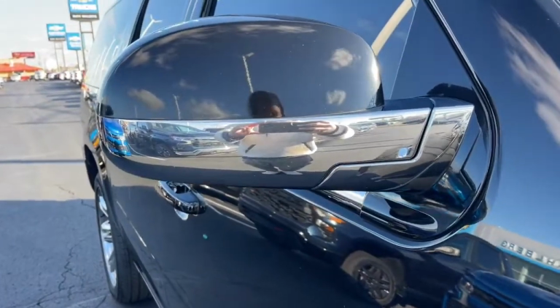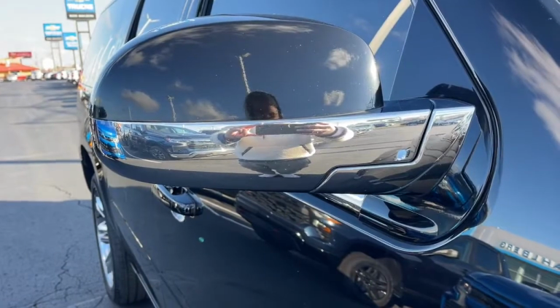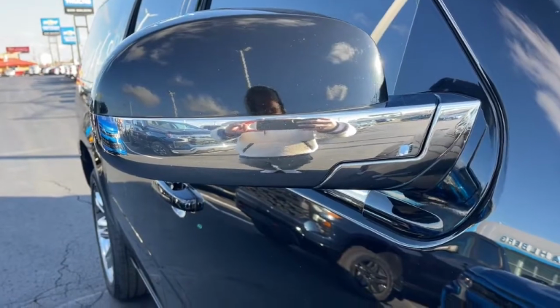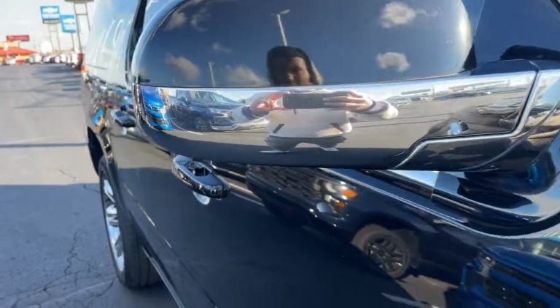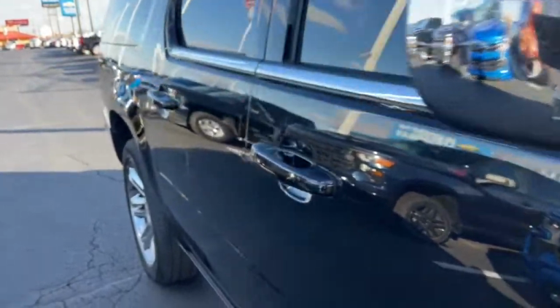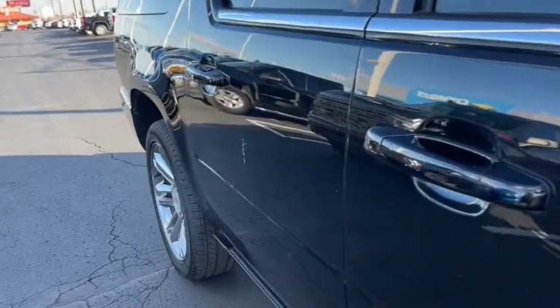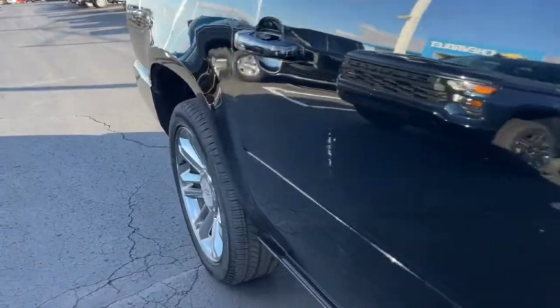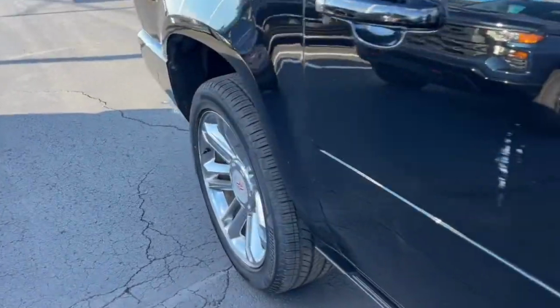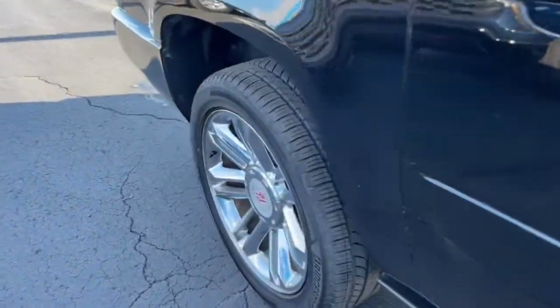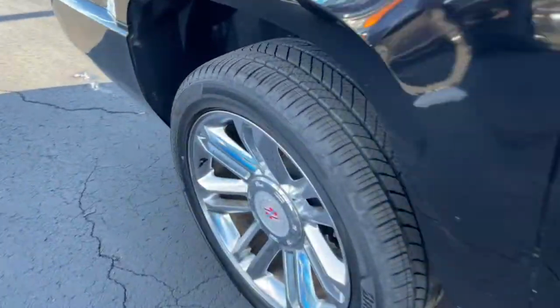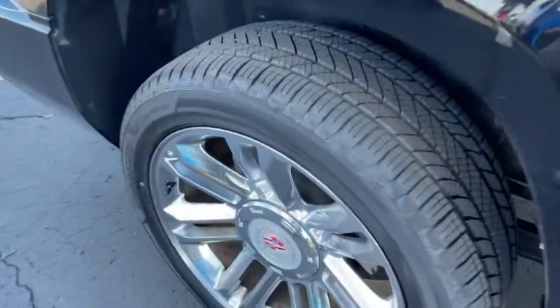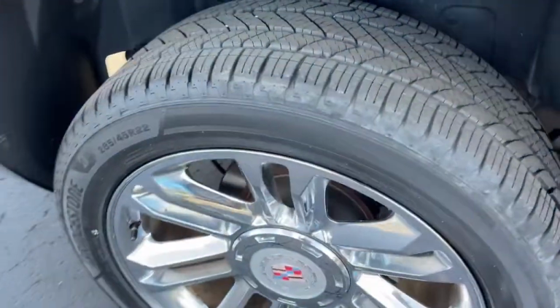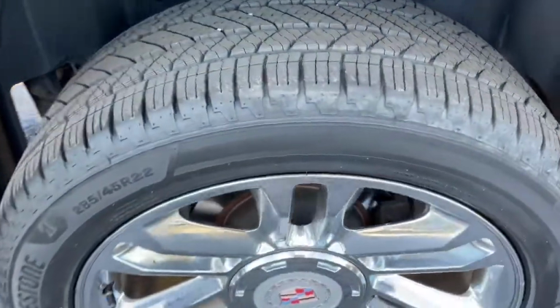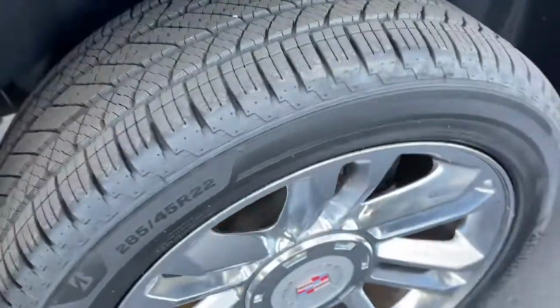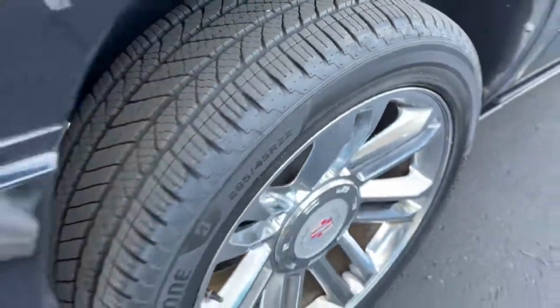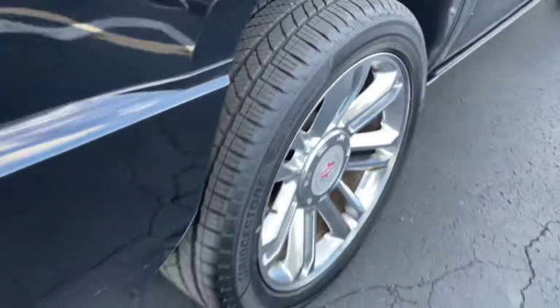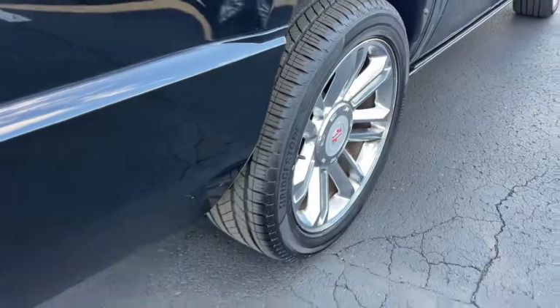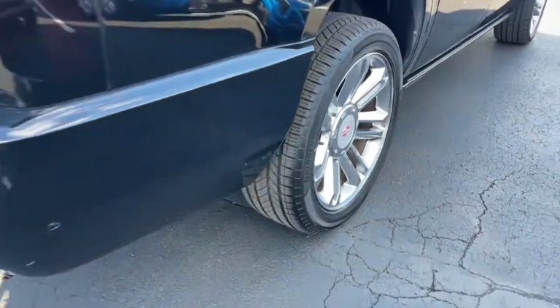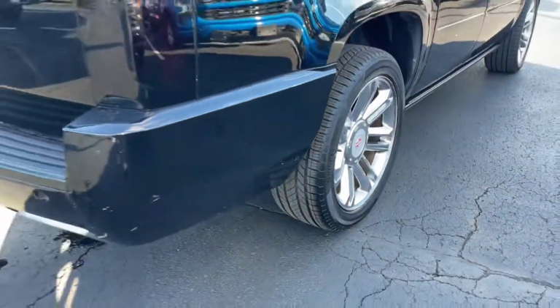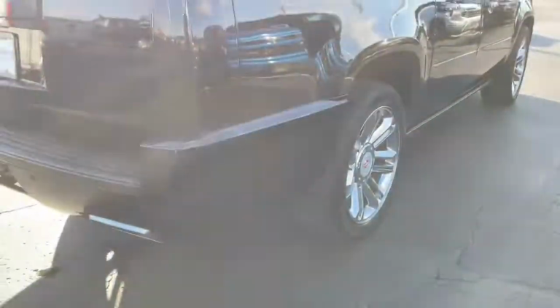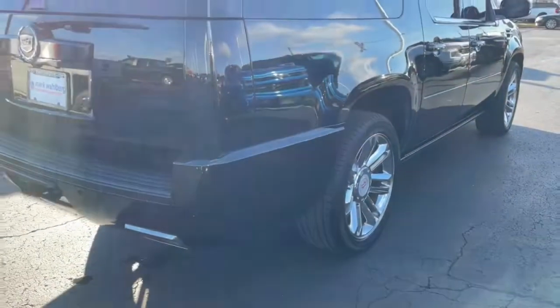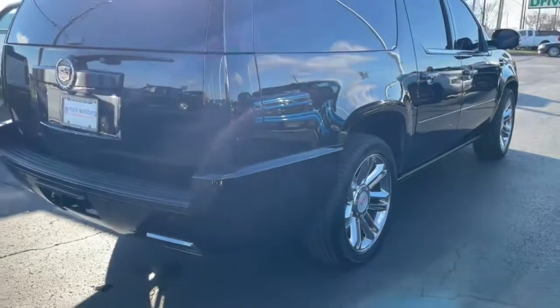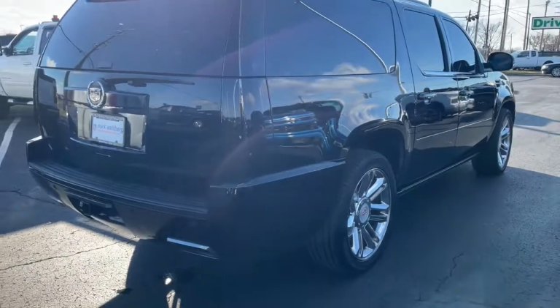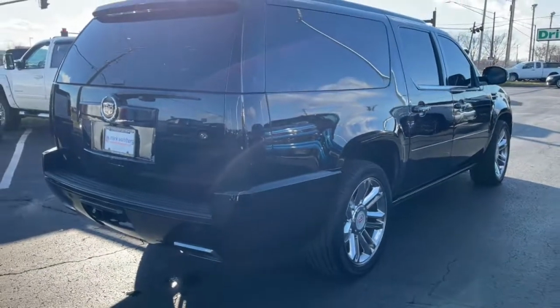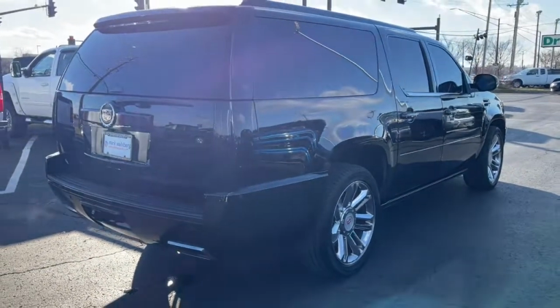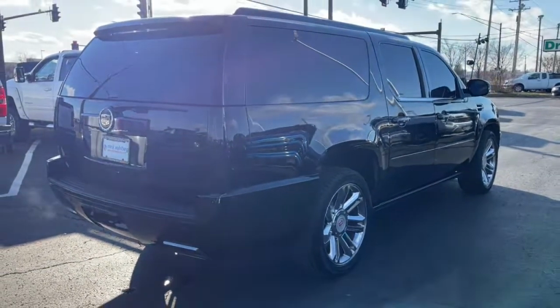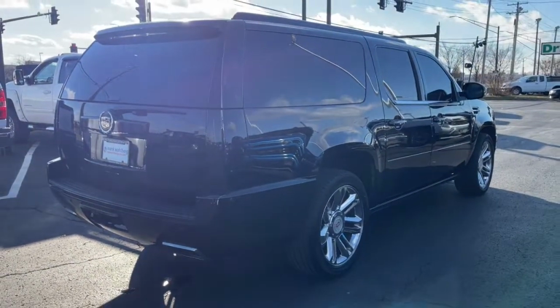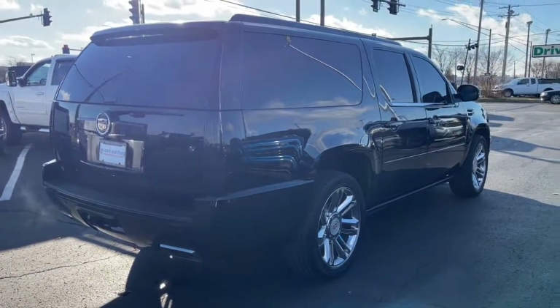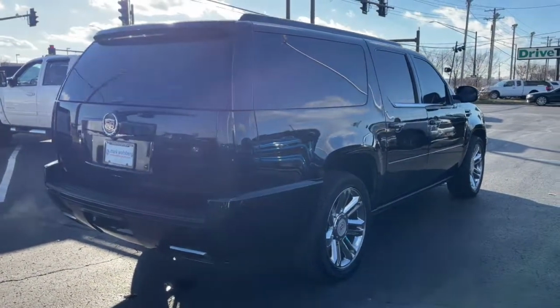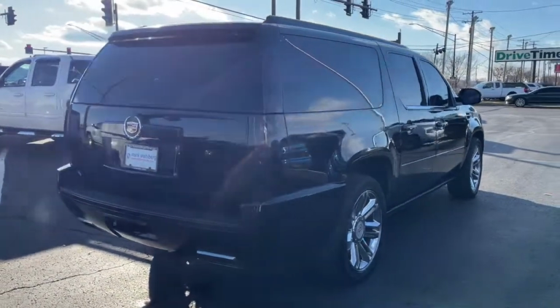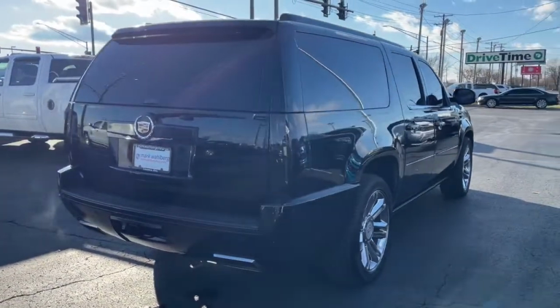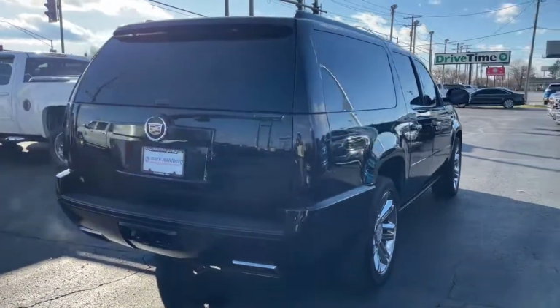High-end comfort and connectivity on a grand scale make family excursions relaxing and secure, while graceful handling and beefy power satisfy your passion for performance.